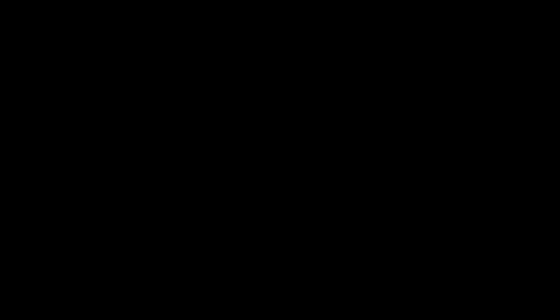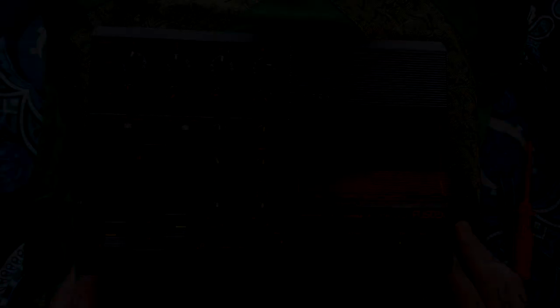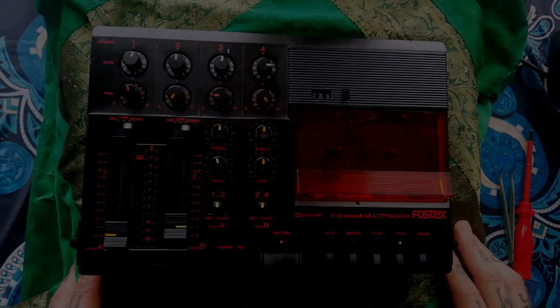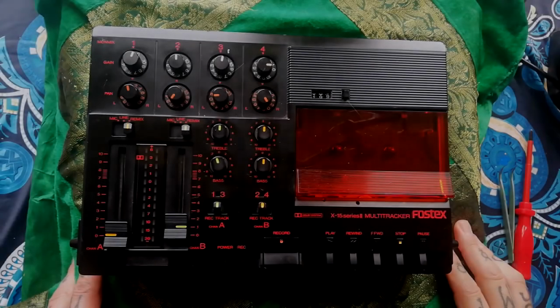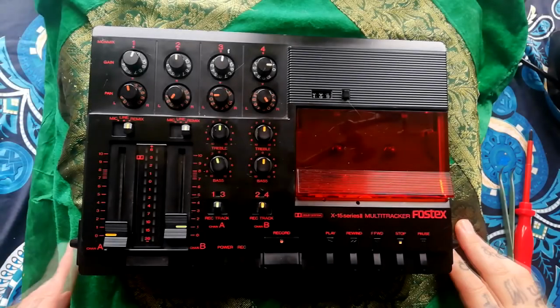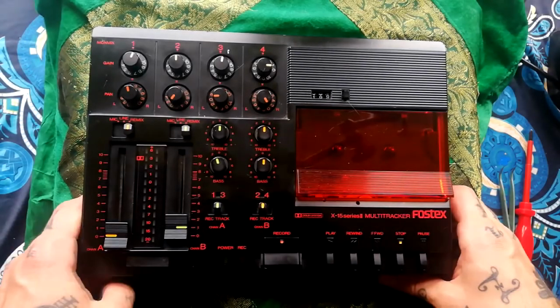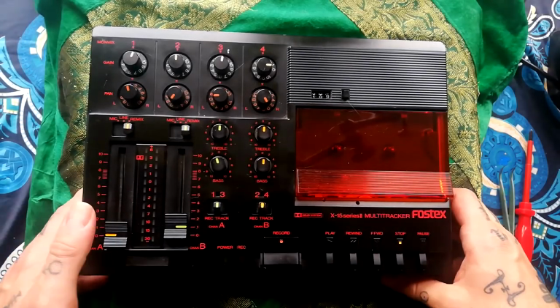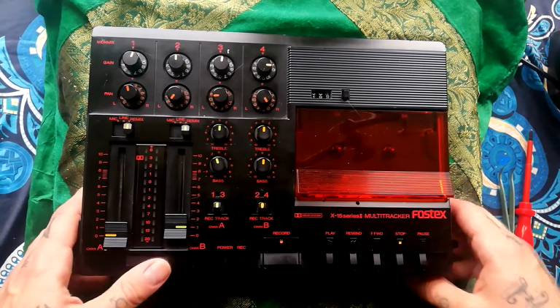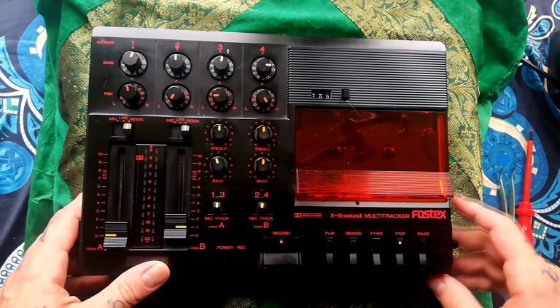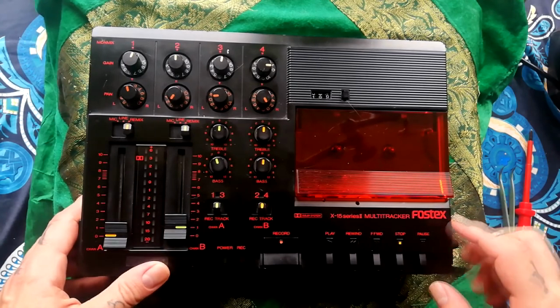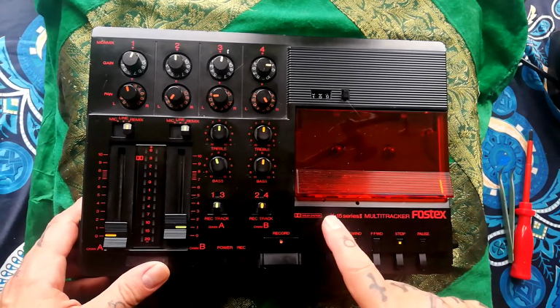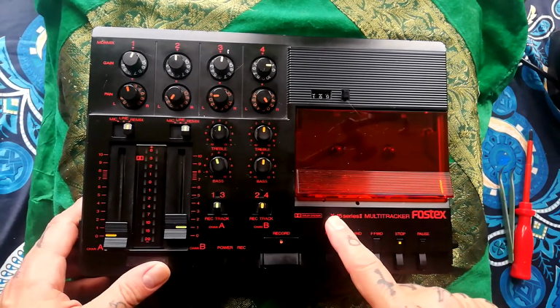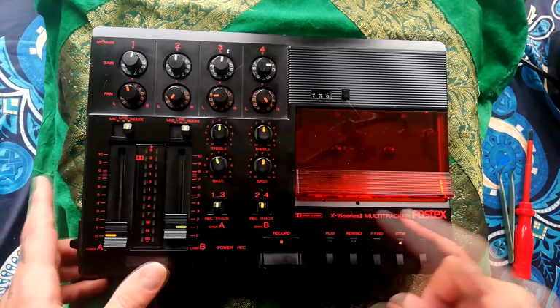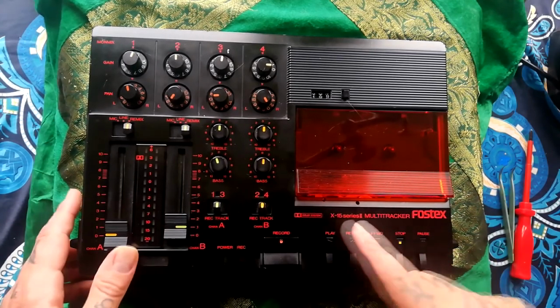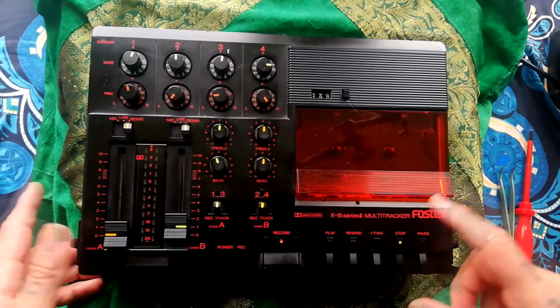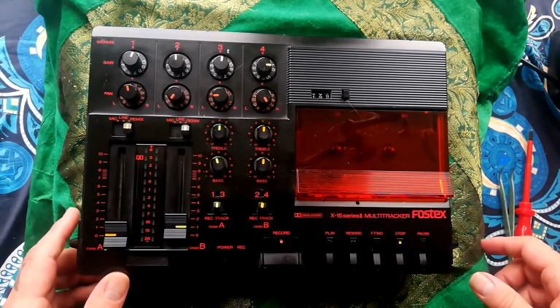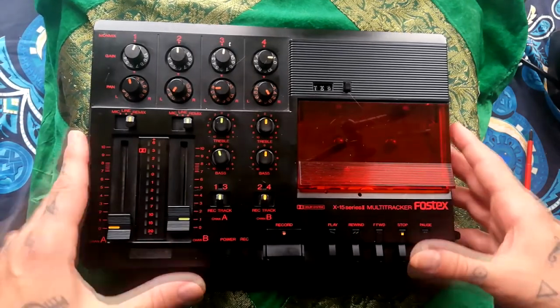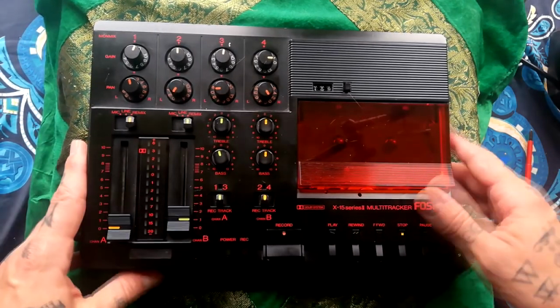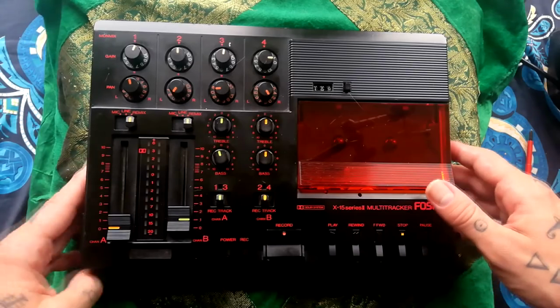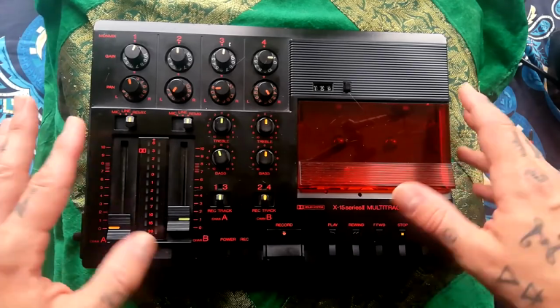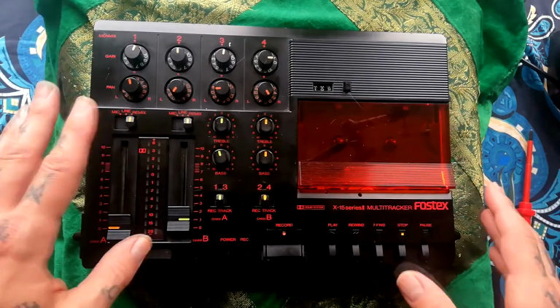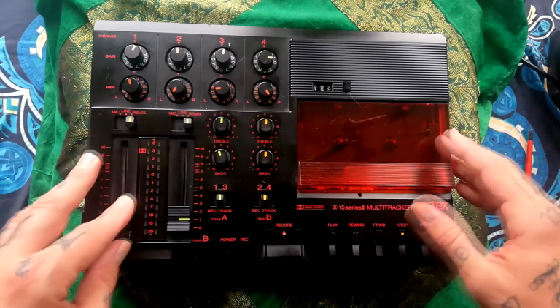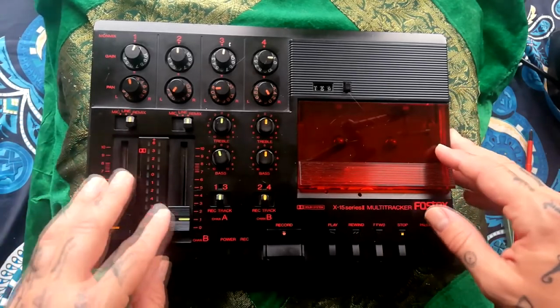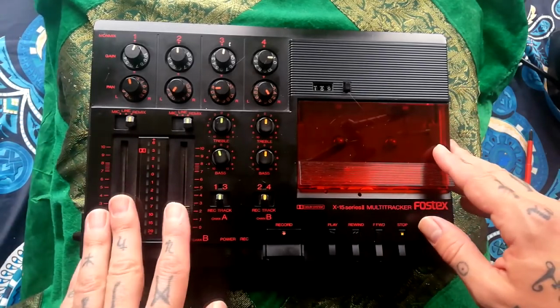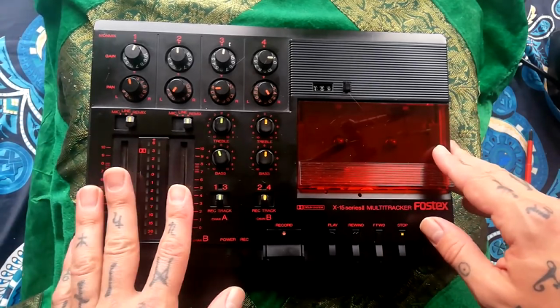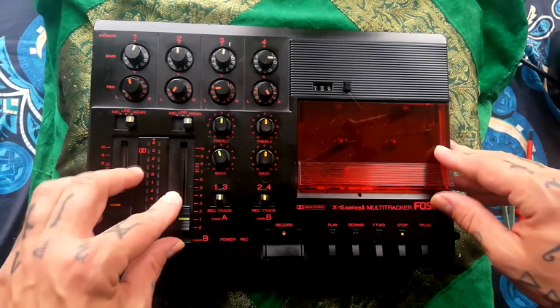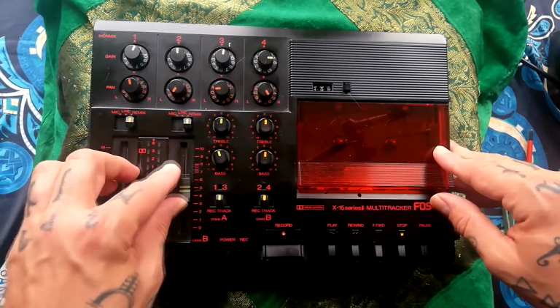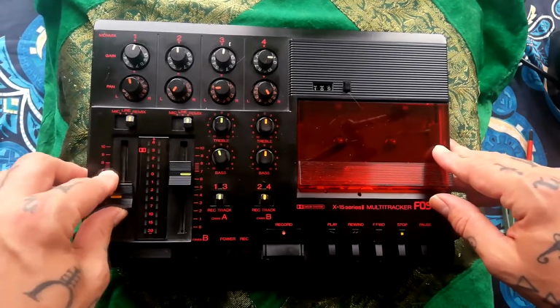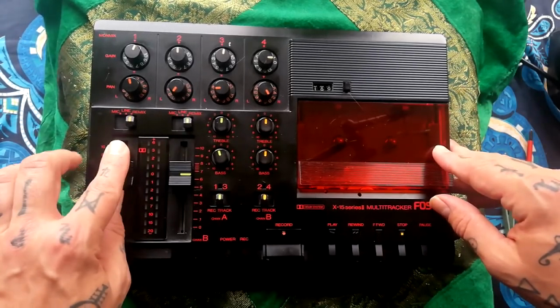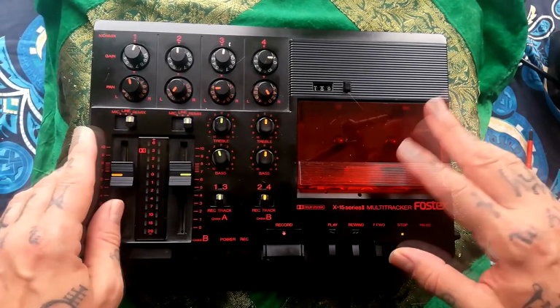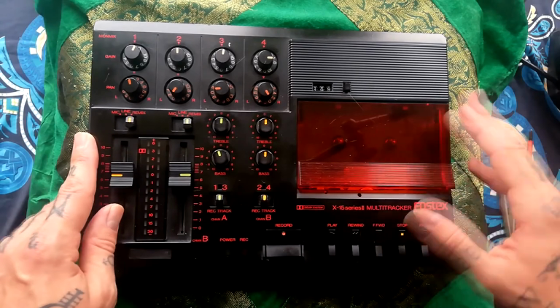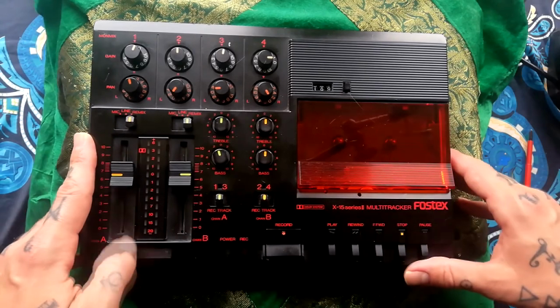Welcome back to Tetrakan Super Monoblock. I'm going to start taking apart this Frostix X15 Series 2. This is the first one of these I've had. I did open it up about a week ago just so I wasn't going into this completely blind.